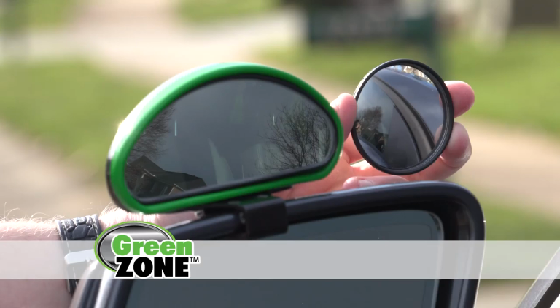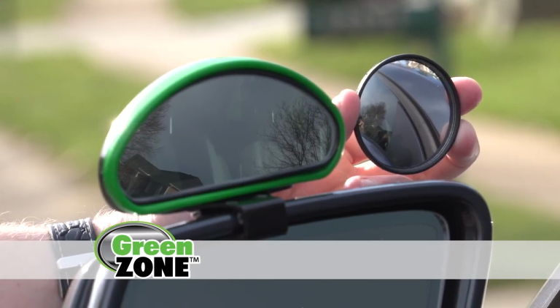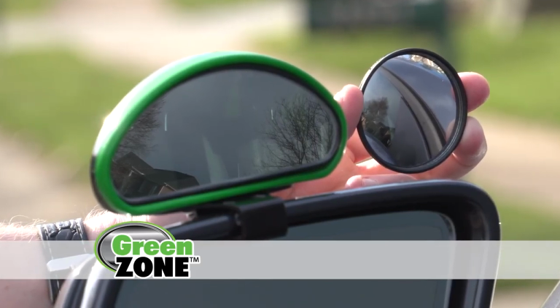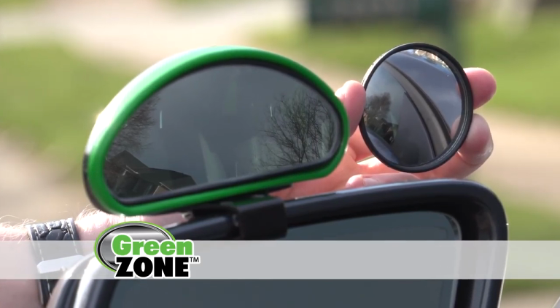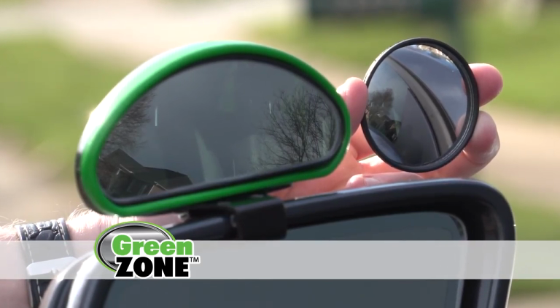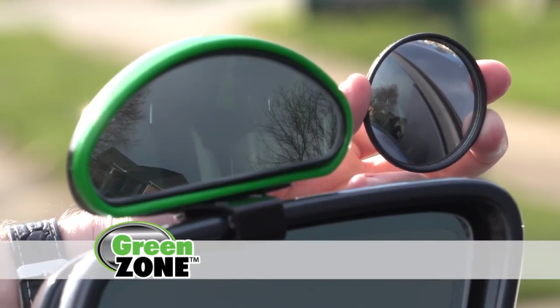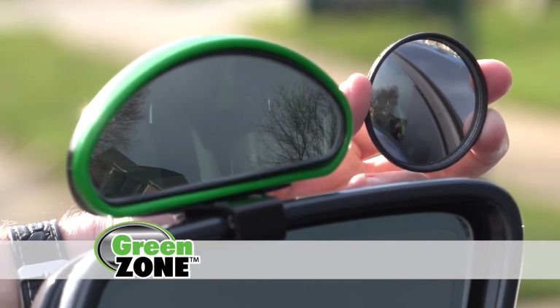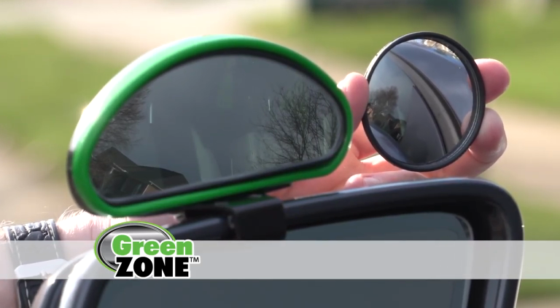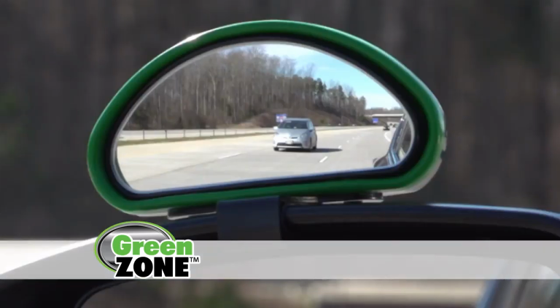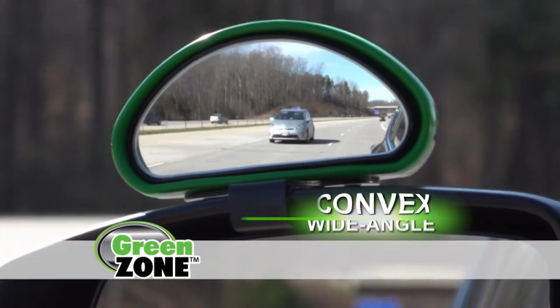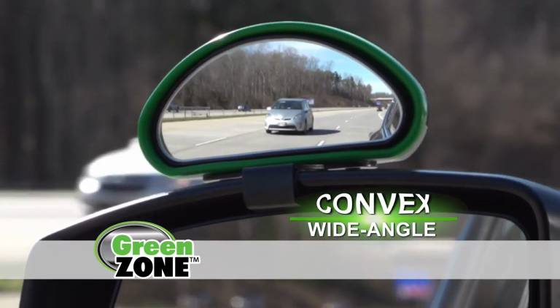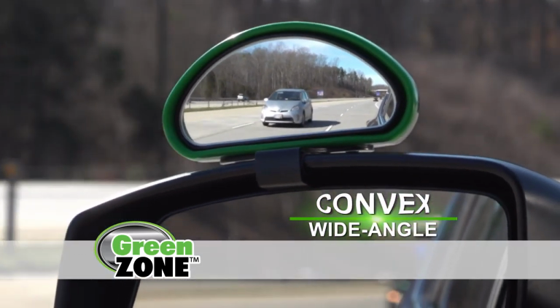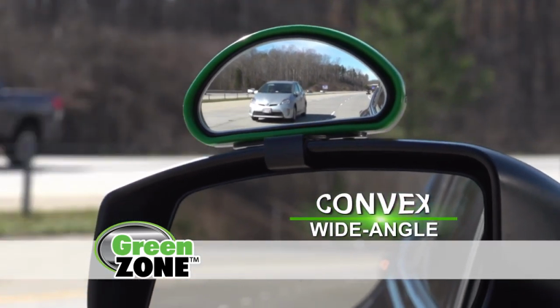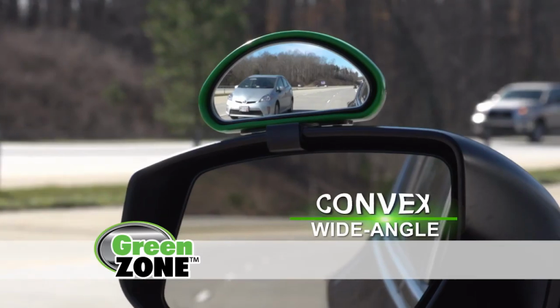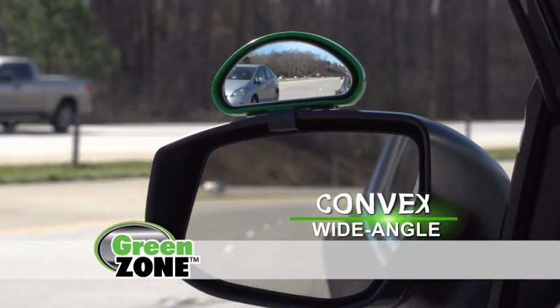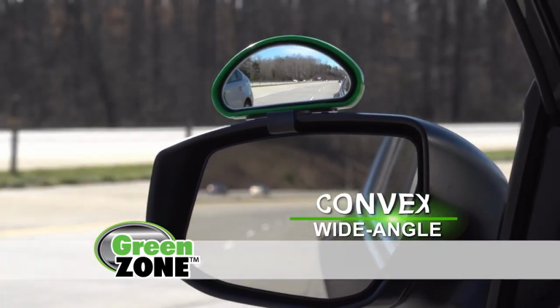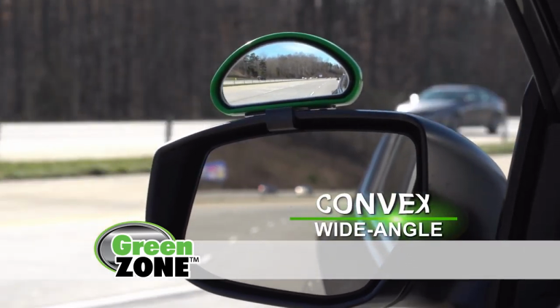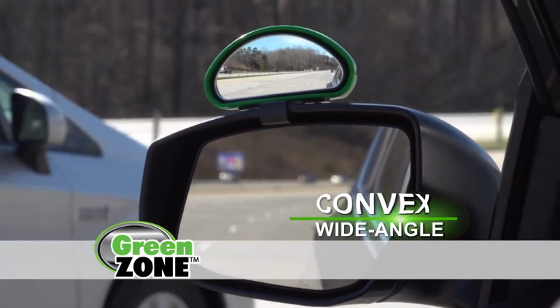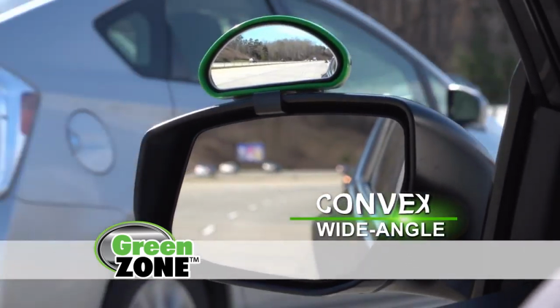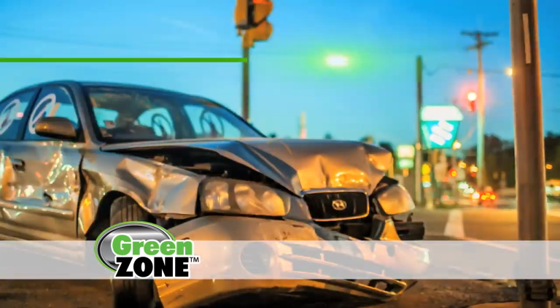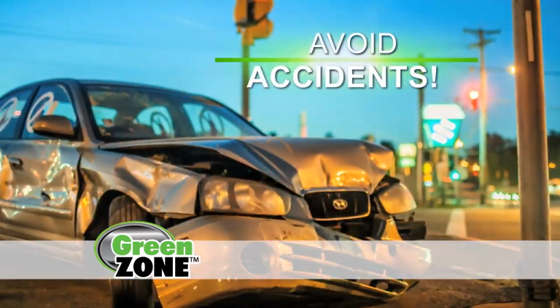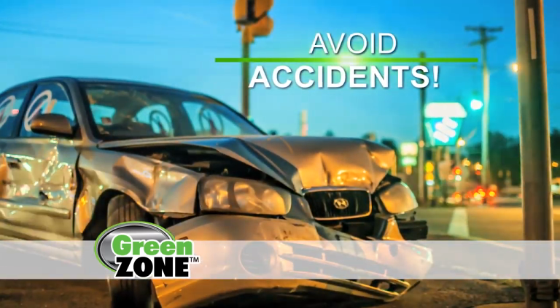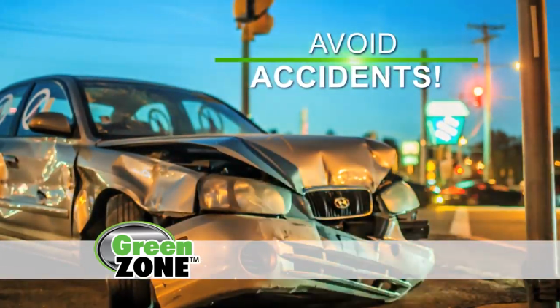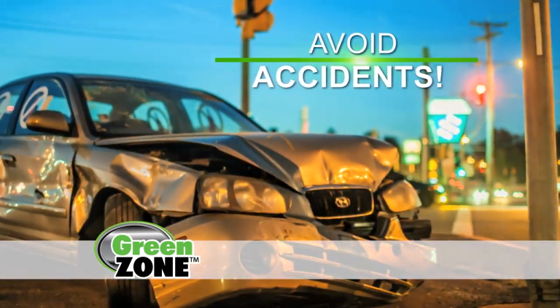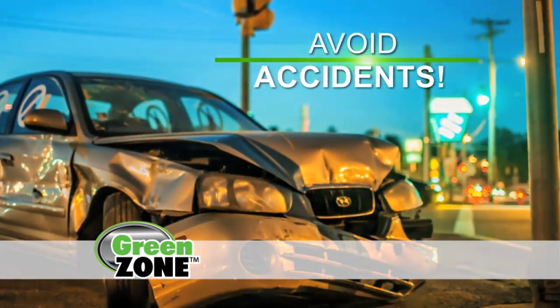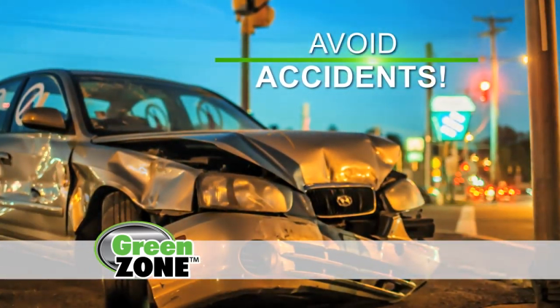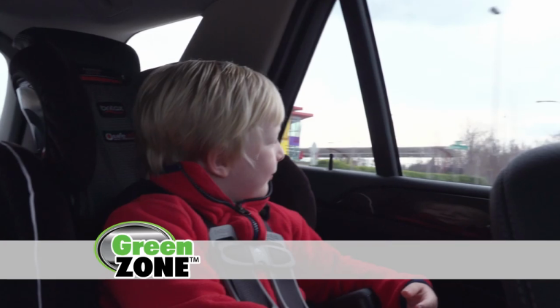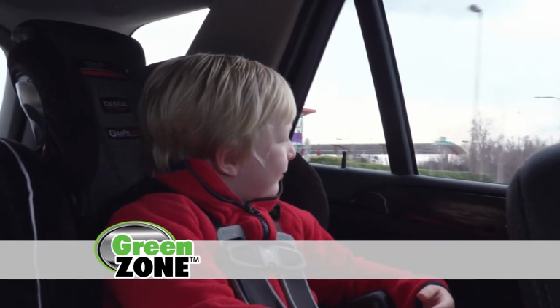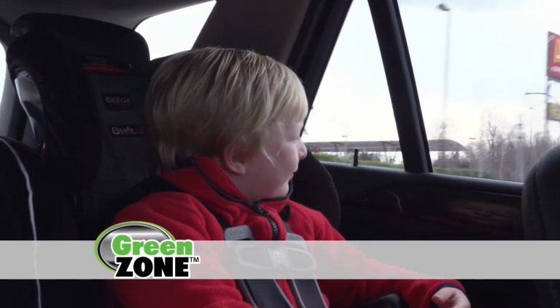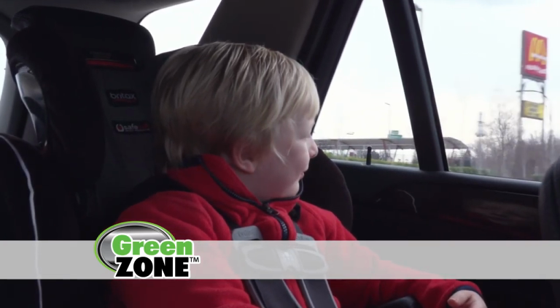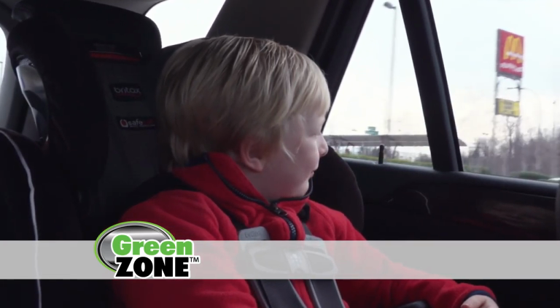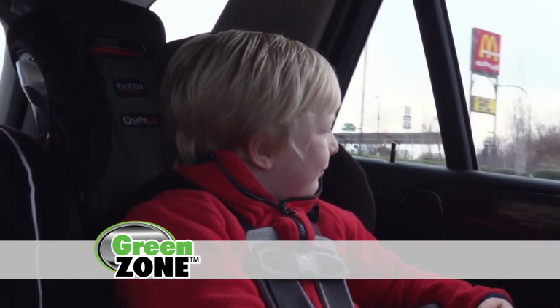Remember, get the mirror with the green and don't be fooled by imitations. Green Zone's wide-angle convex lens reveals what's hidden in your car's blind spots. Blind spots are responsible for millions of accidents. Get Green Zone and keep your precious cargo safe.